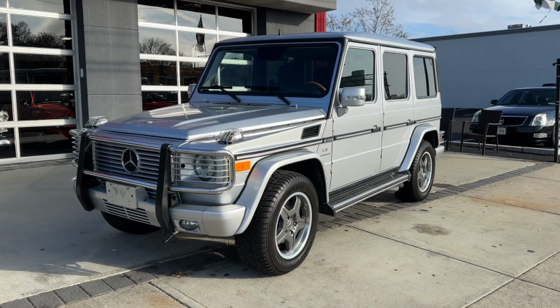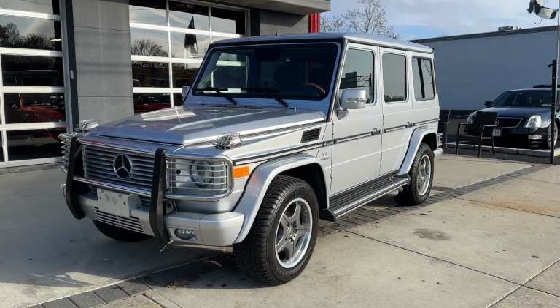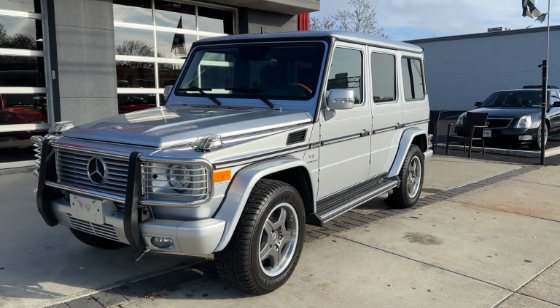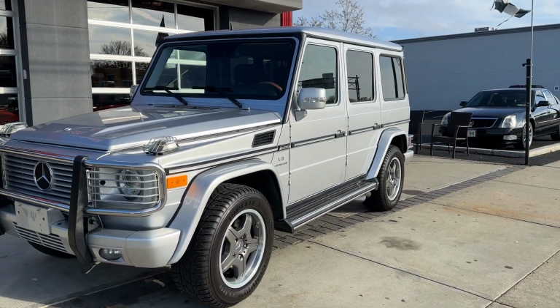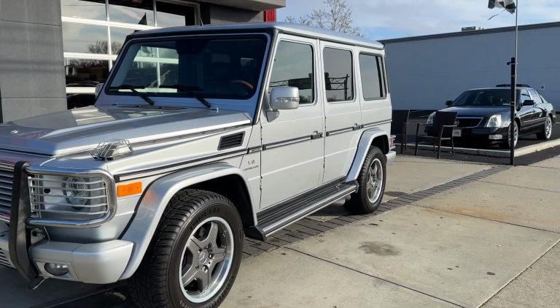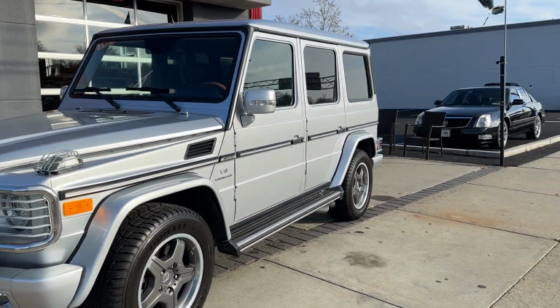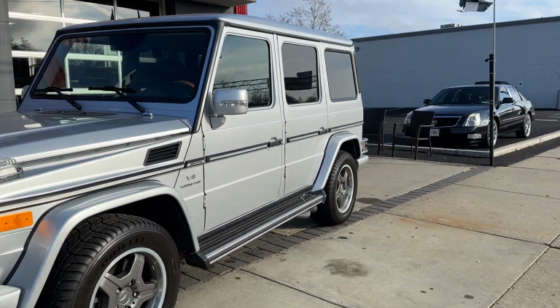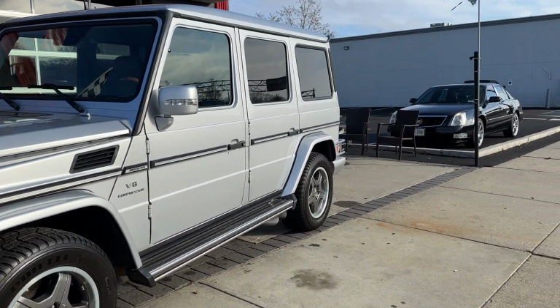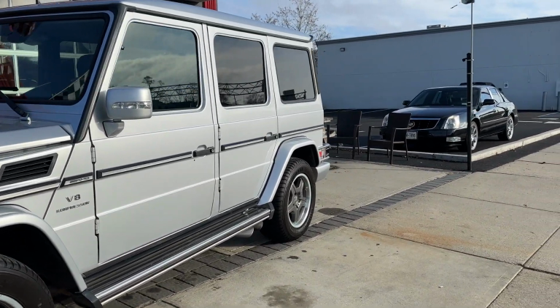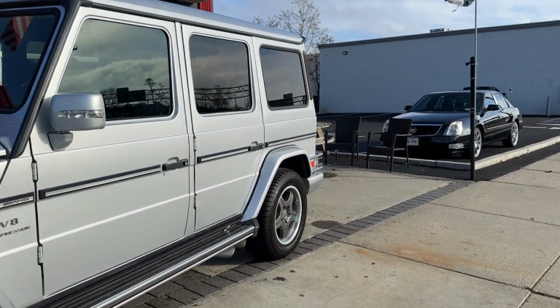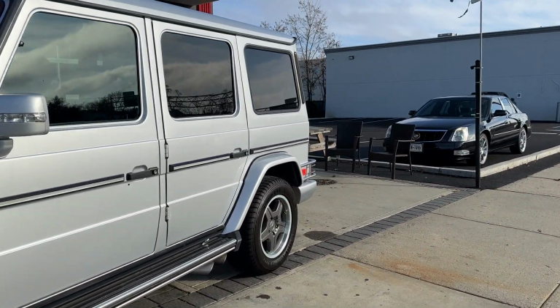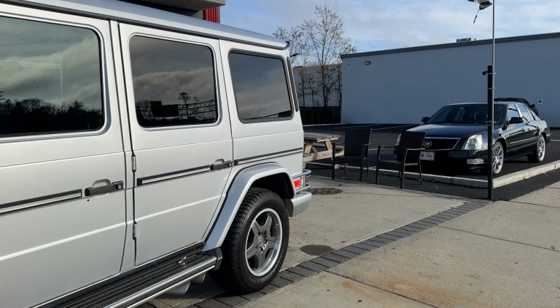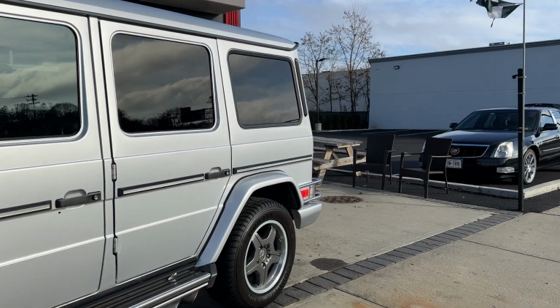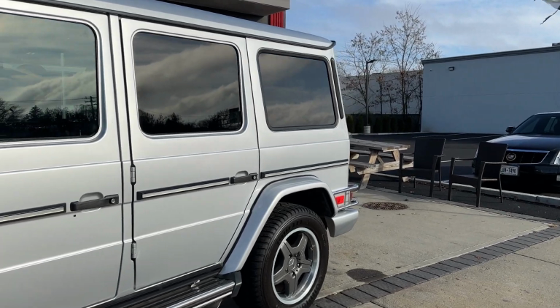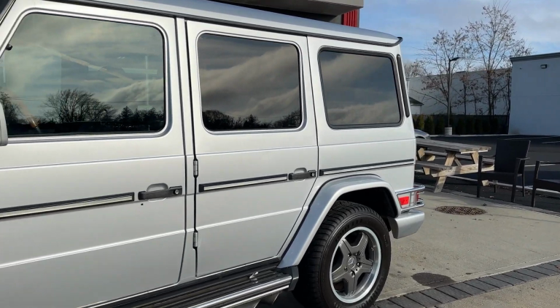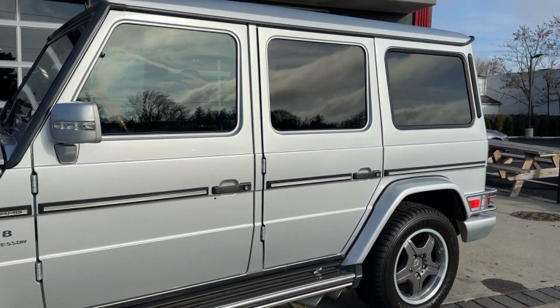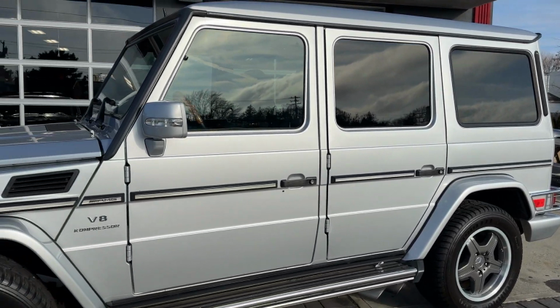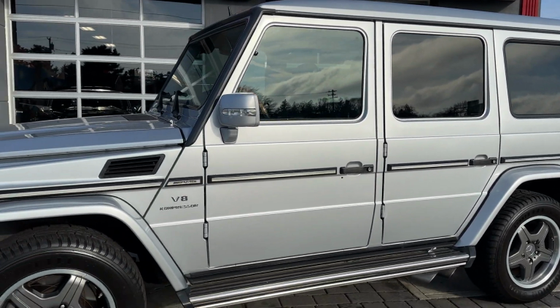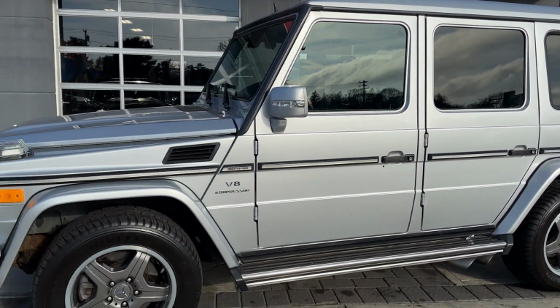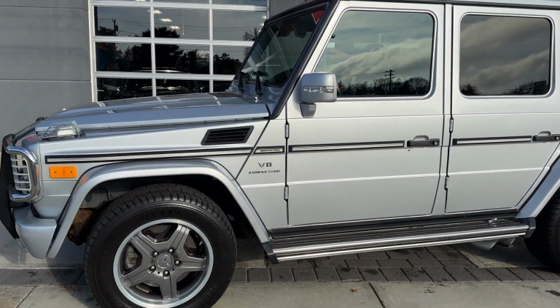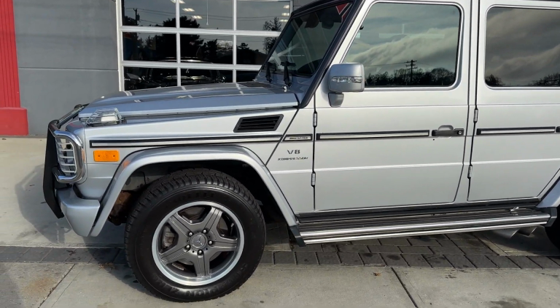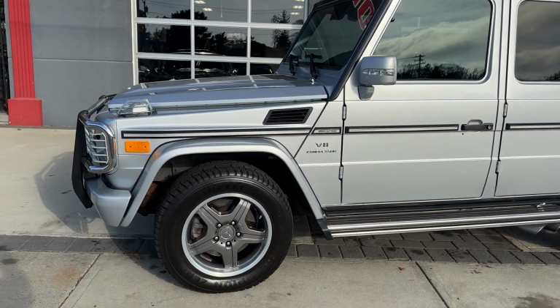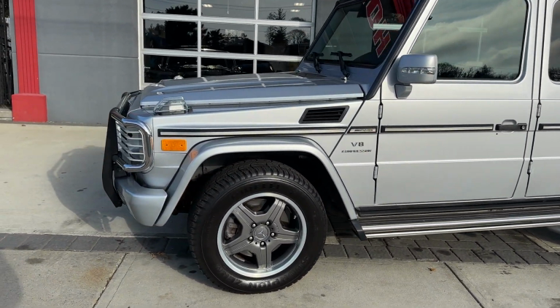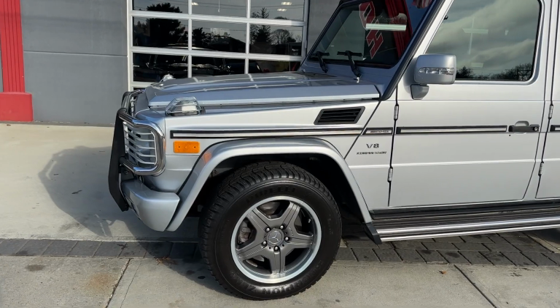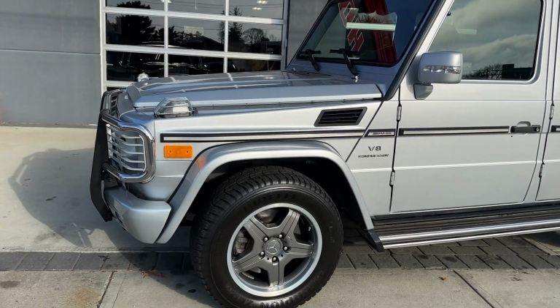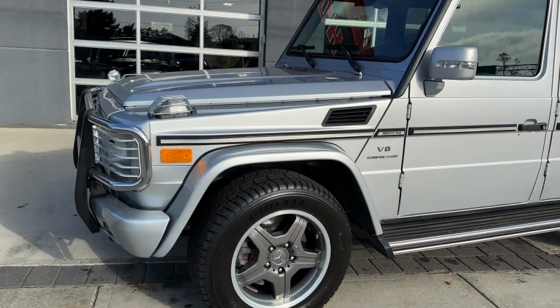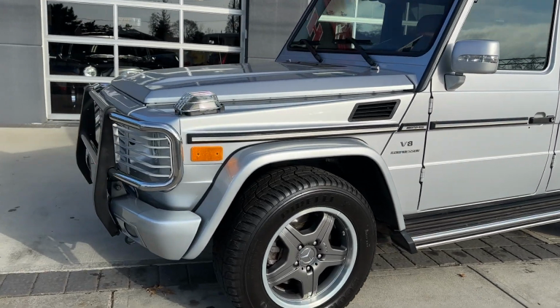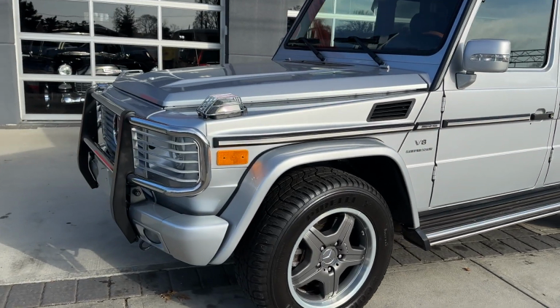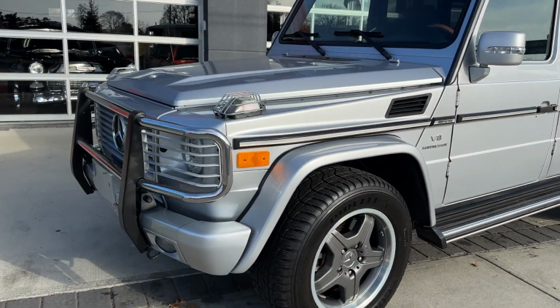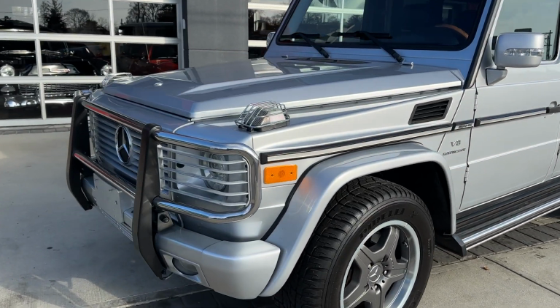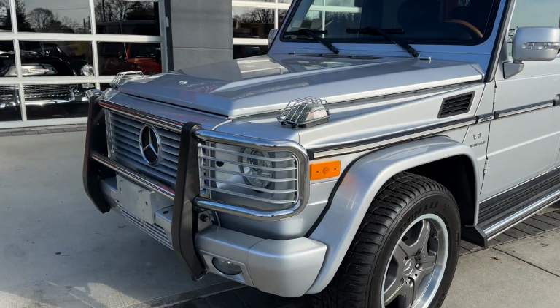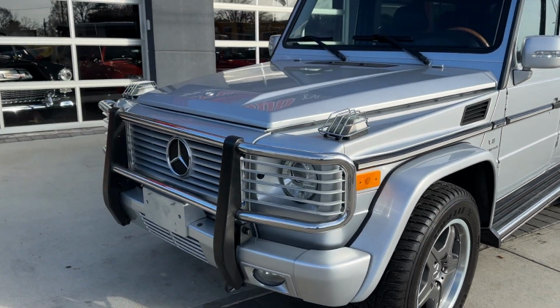Just came in today, we got a really nice, probably one of the nicest 2008 G55s I have seen. It's a 2008, it's like a brand new truck.